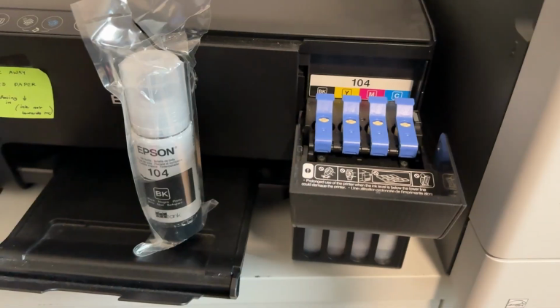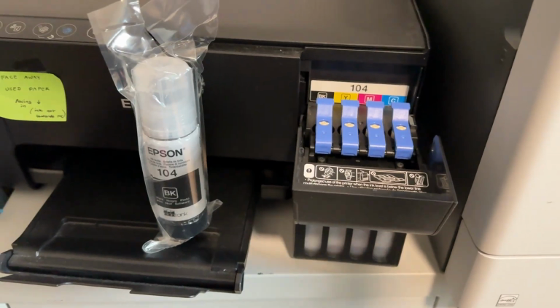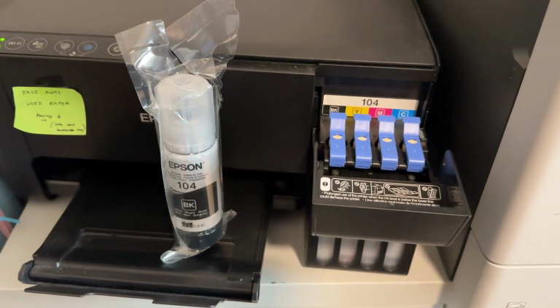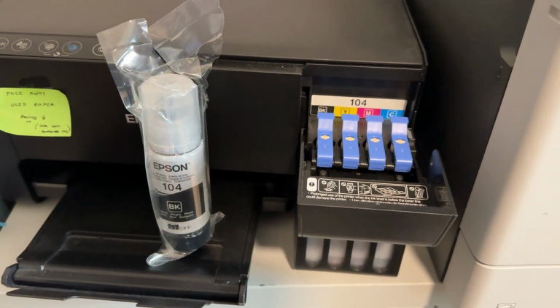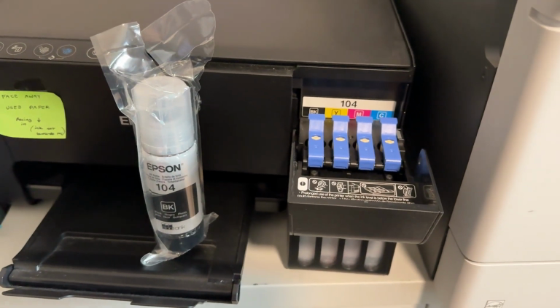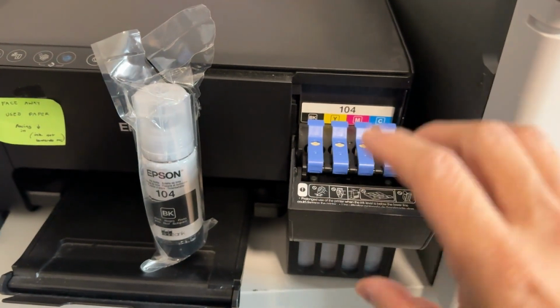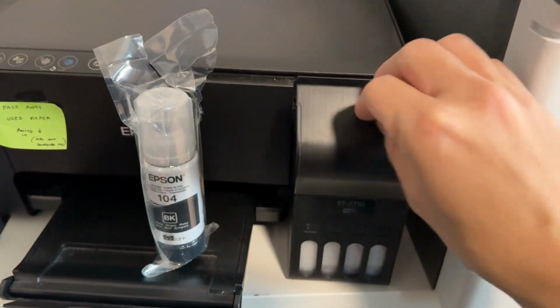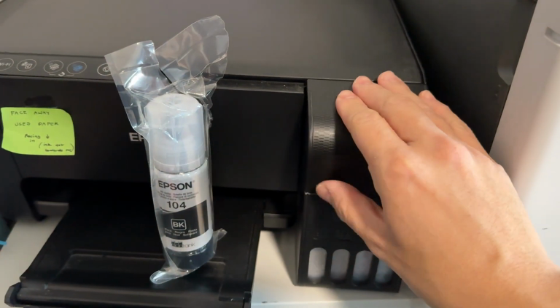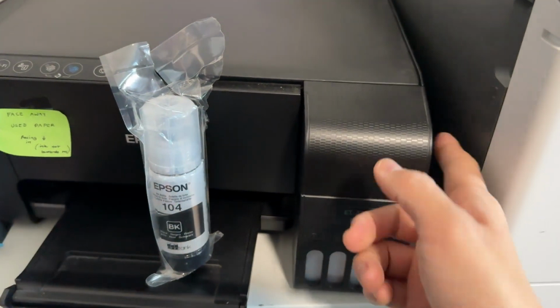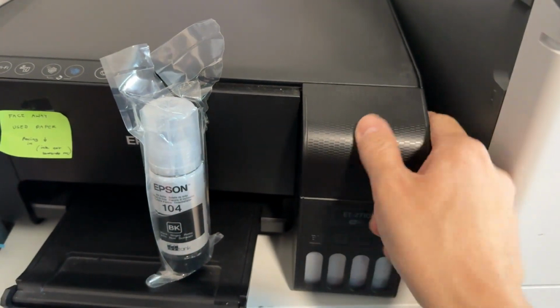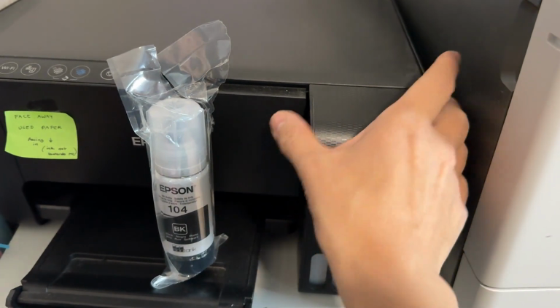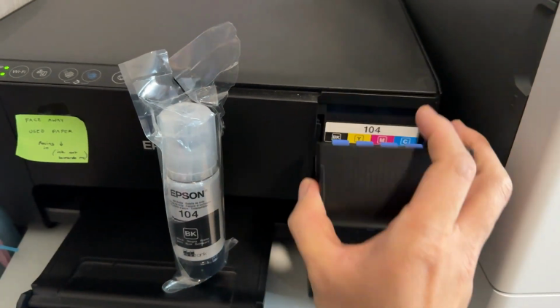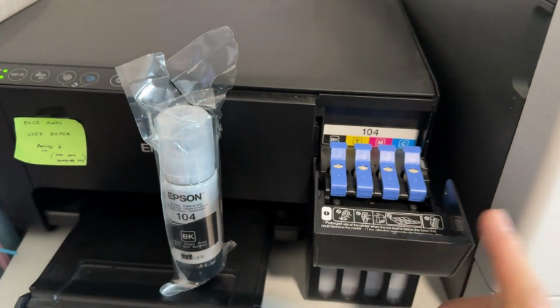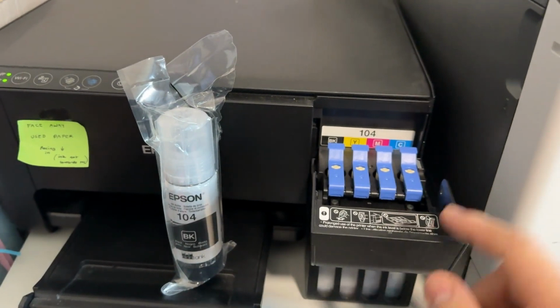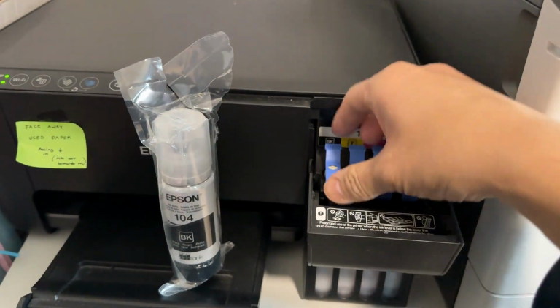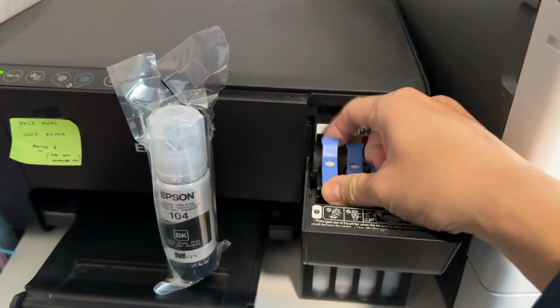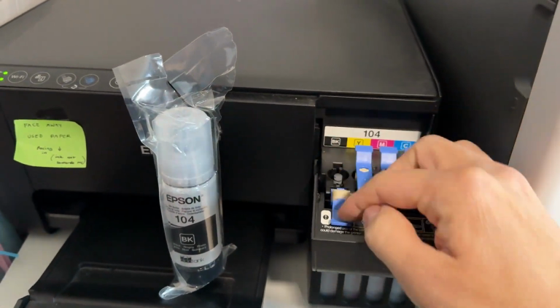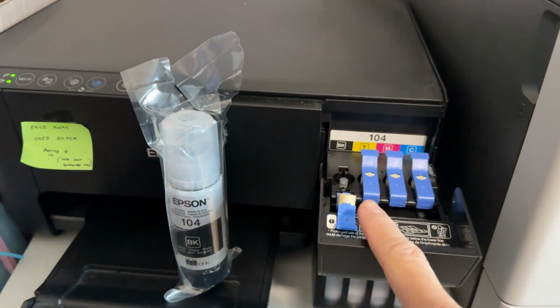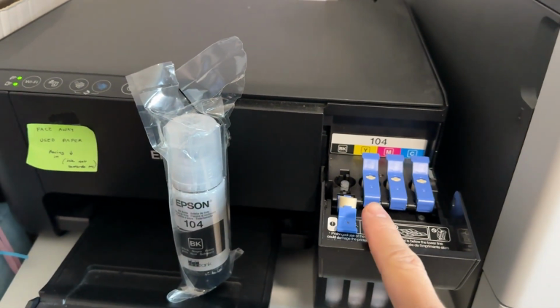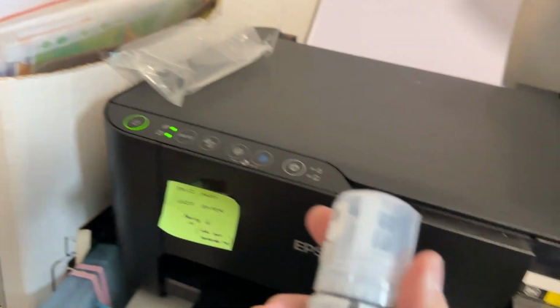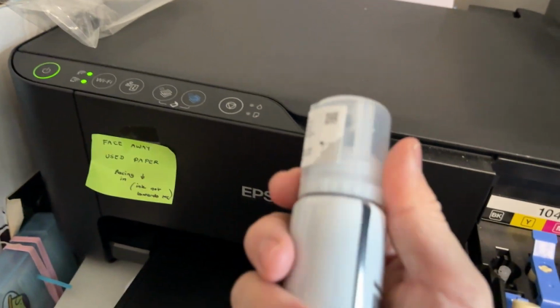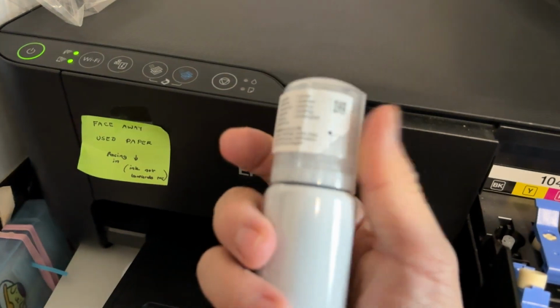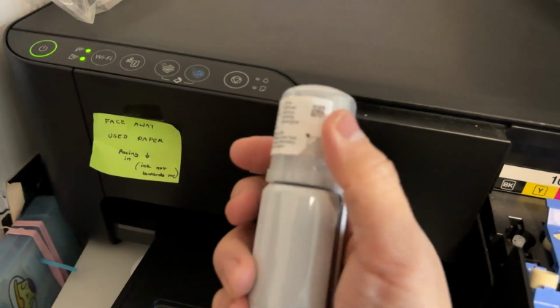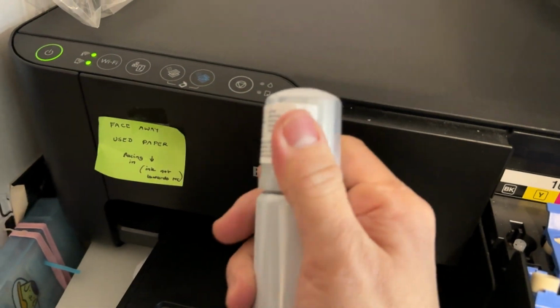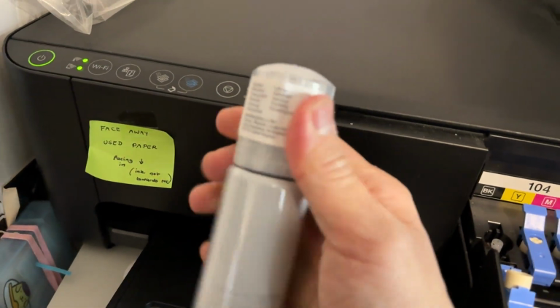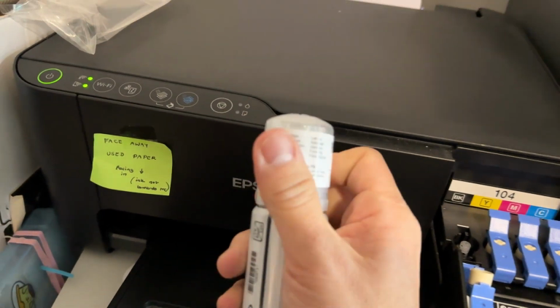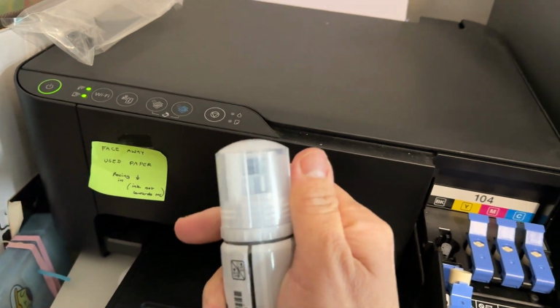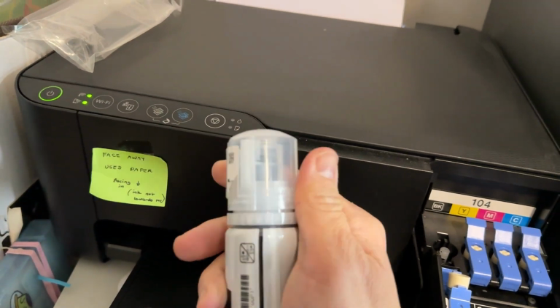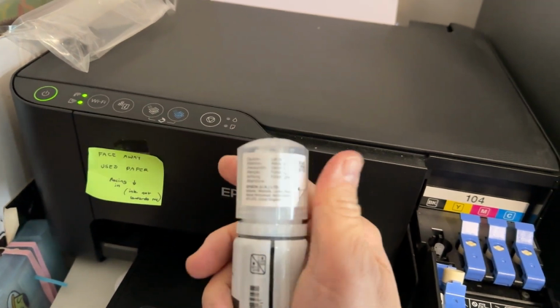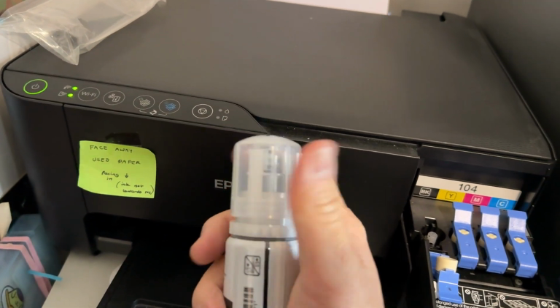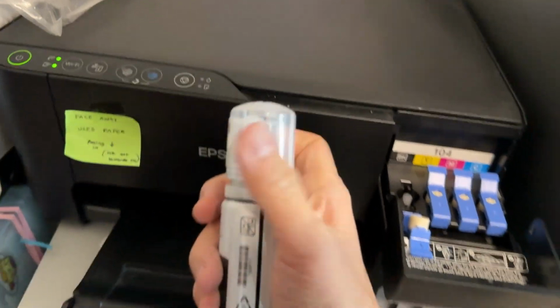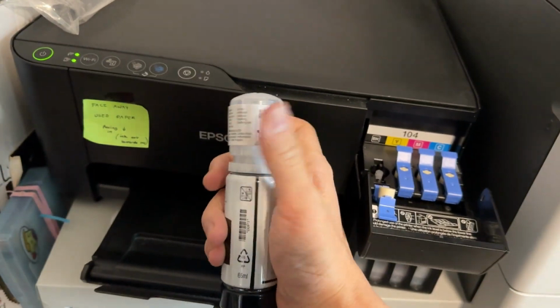The refill process is pretty straightforward. We need to pull down this tab at the side, and then we're going to lift up this blue tab here. Once we've pulled this out of the side, we're just going to unscrew the cap of this ink.